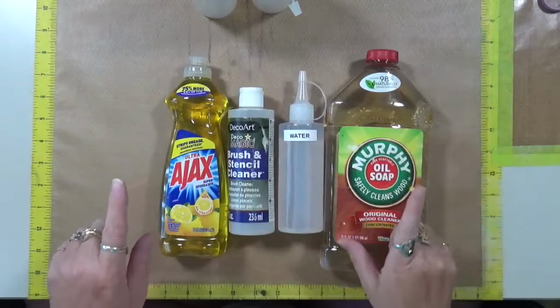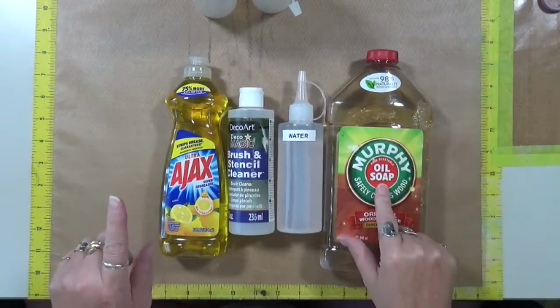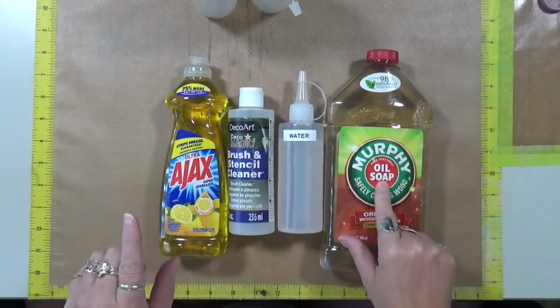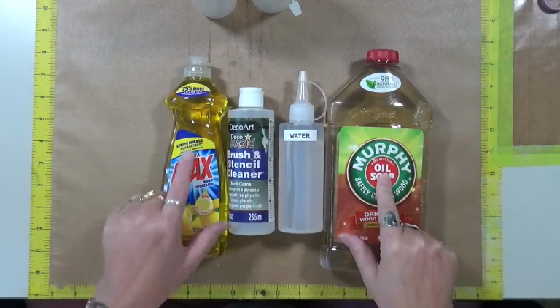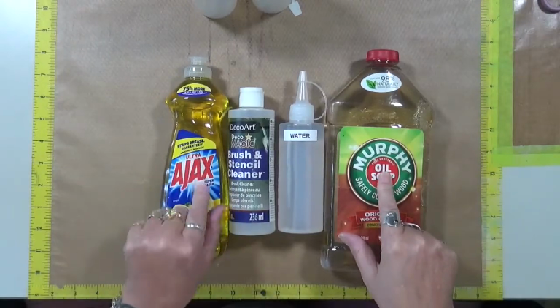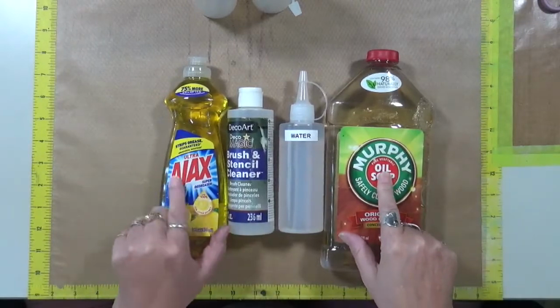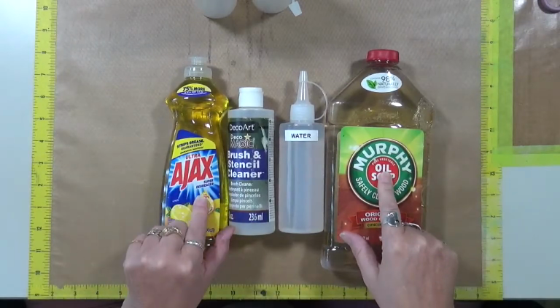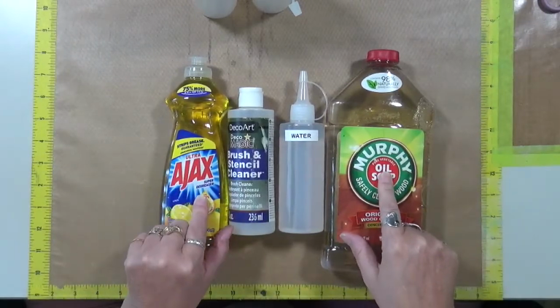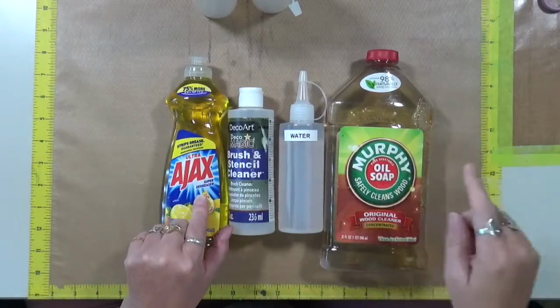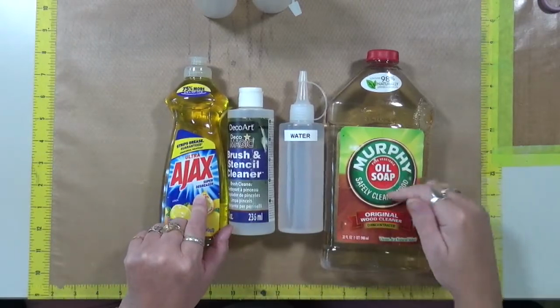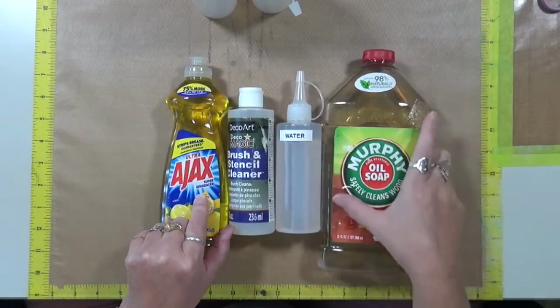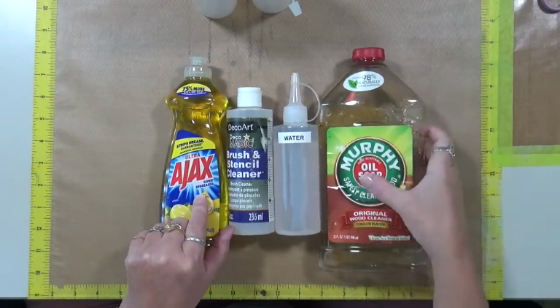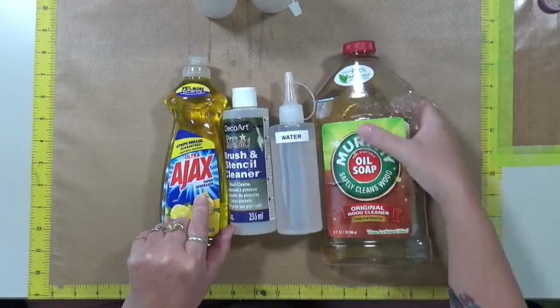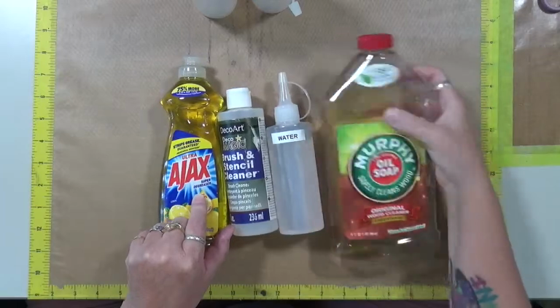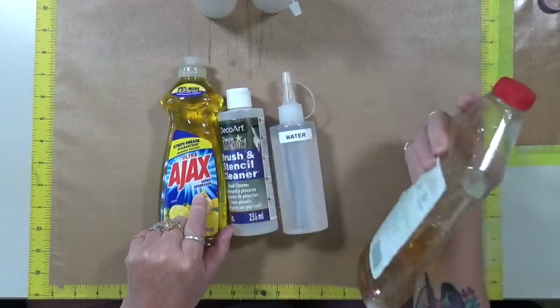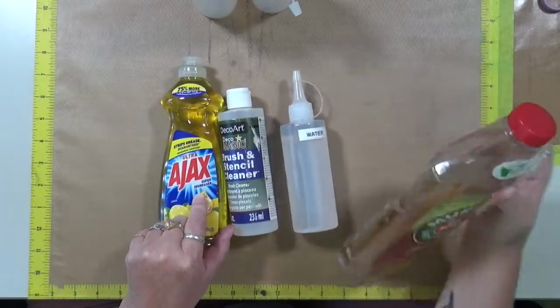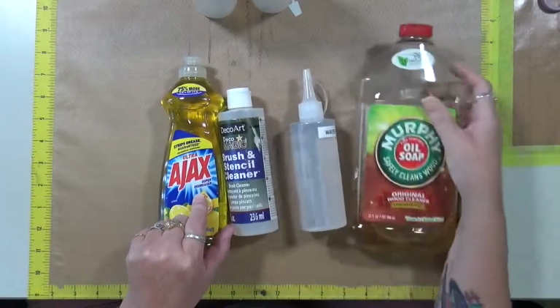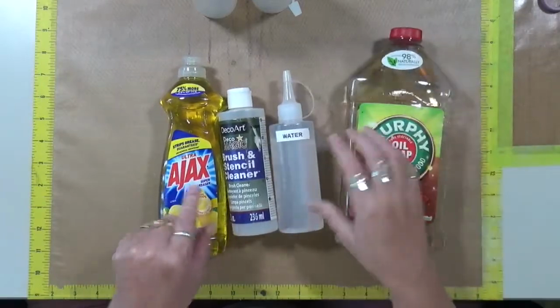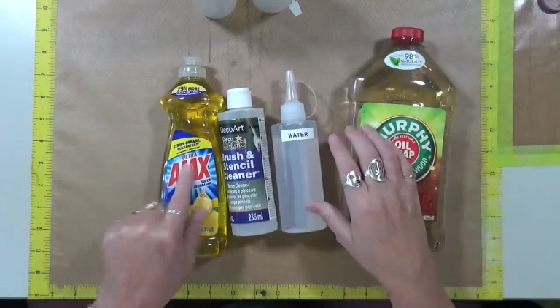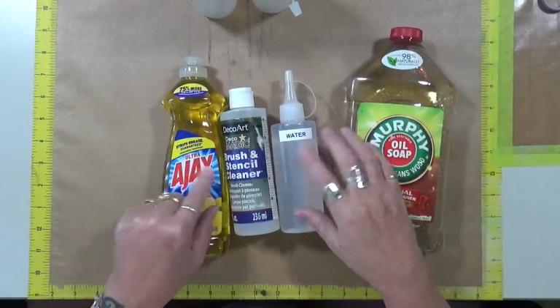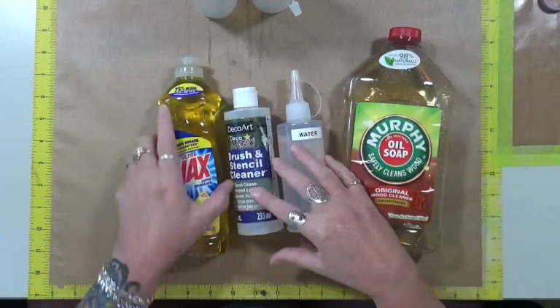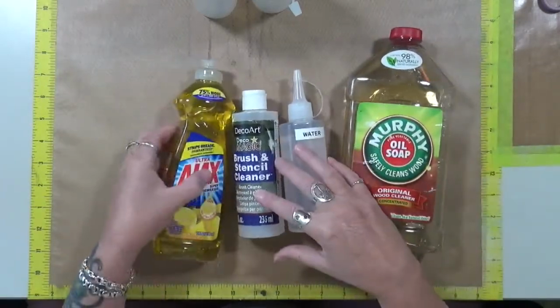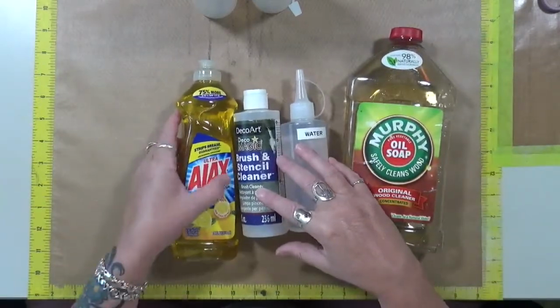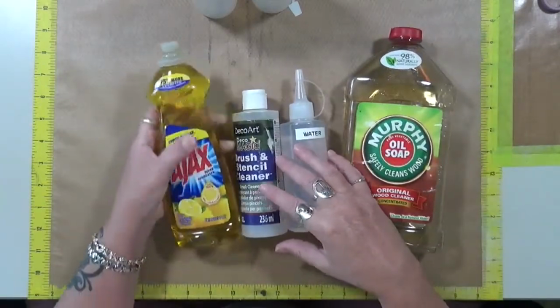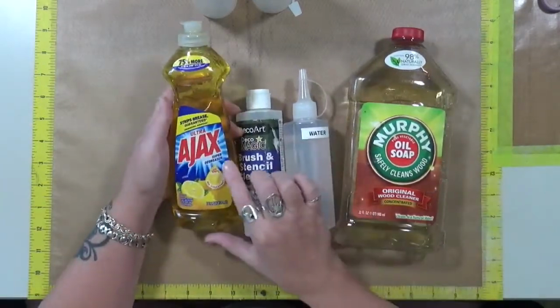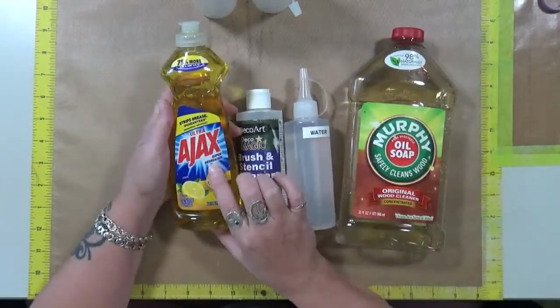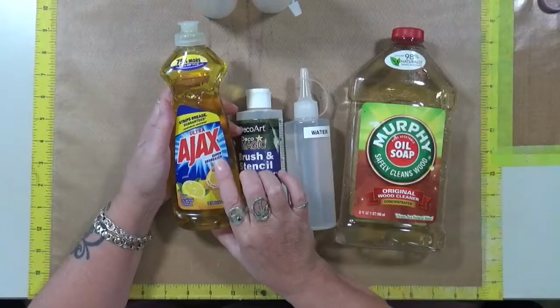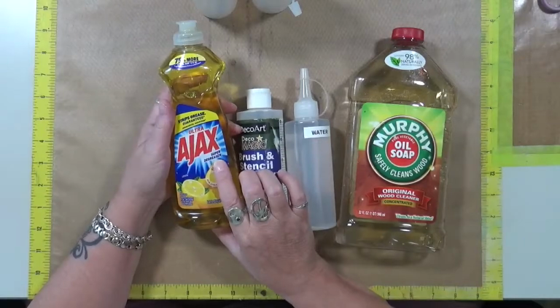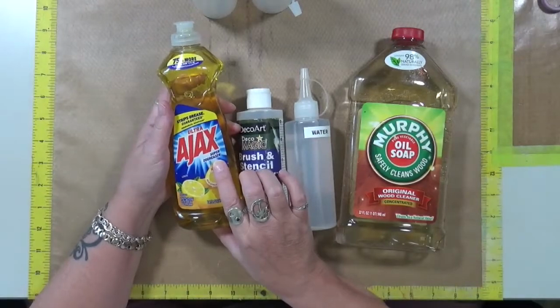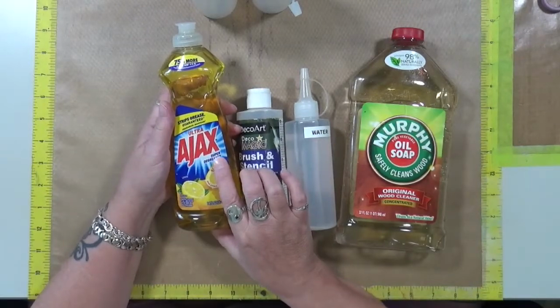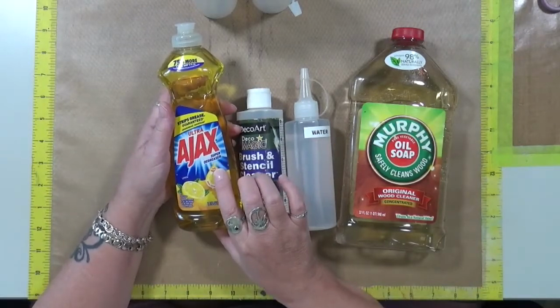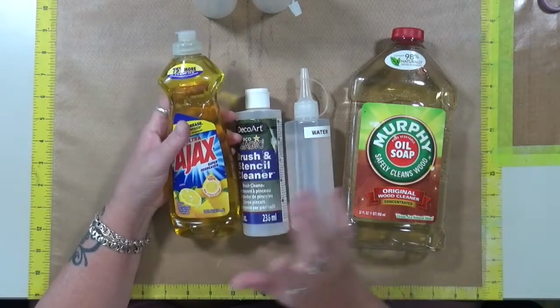I have some Murphy's Oil Soap. I have some Ultra Ajax. This I just got probably at a regular grocery store. This I got at the Dollar Tree and the reason I picked this one is because it says Super Degreaser on it.